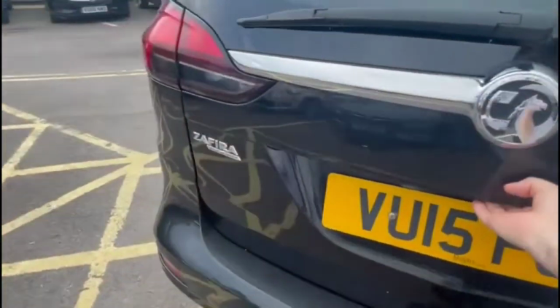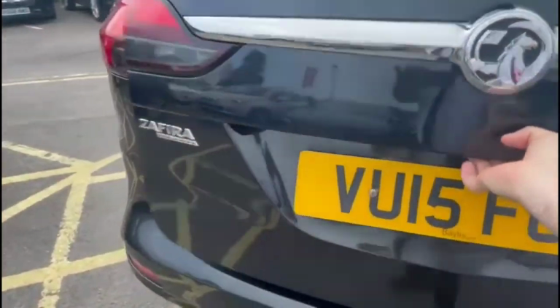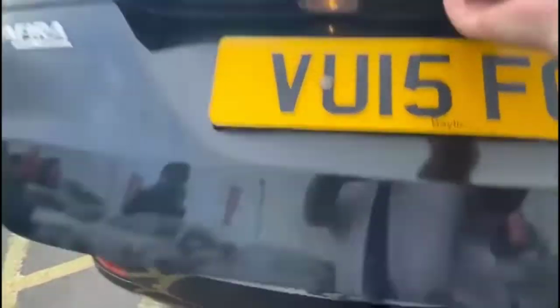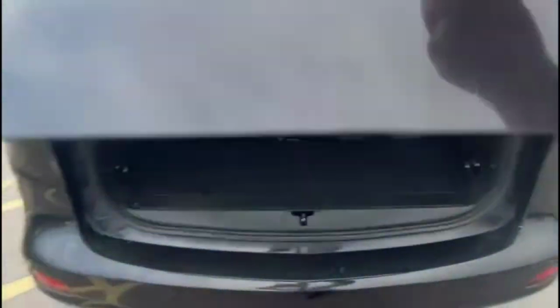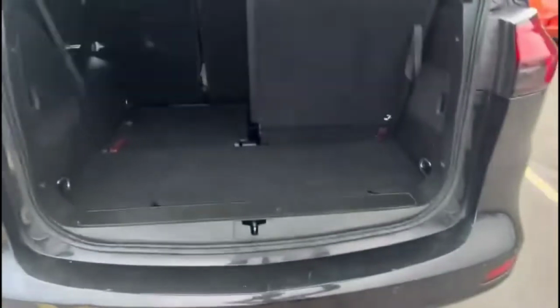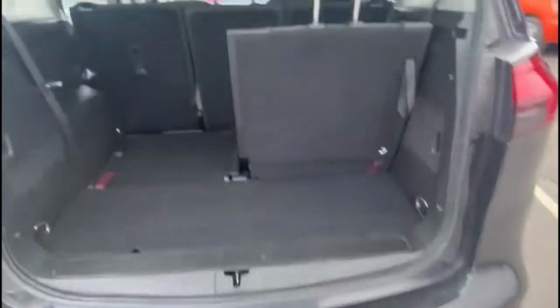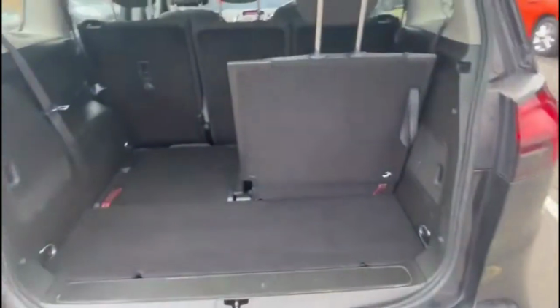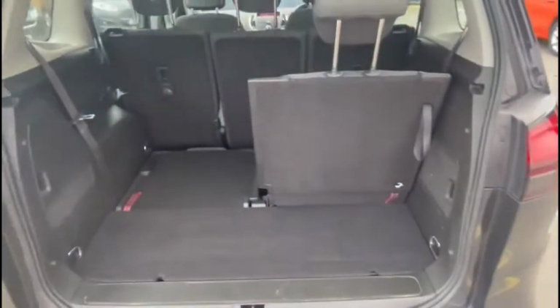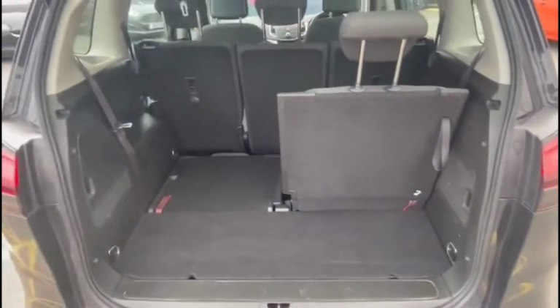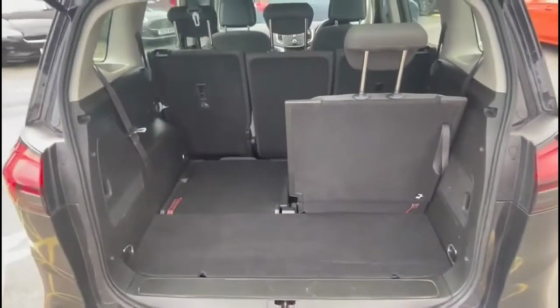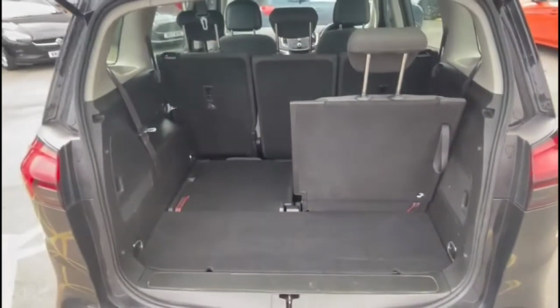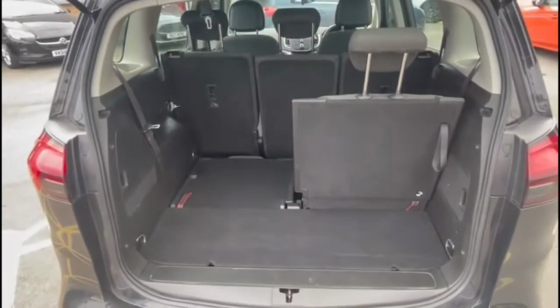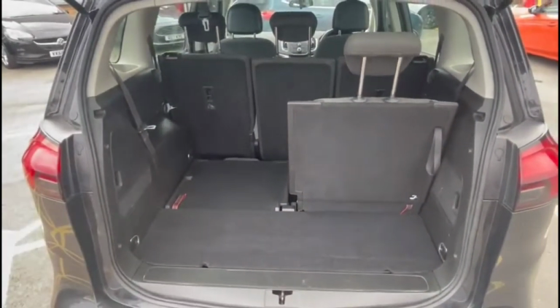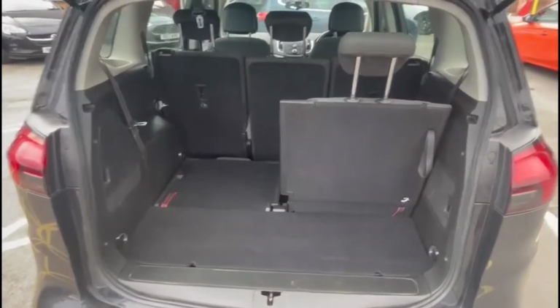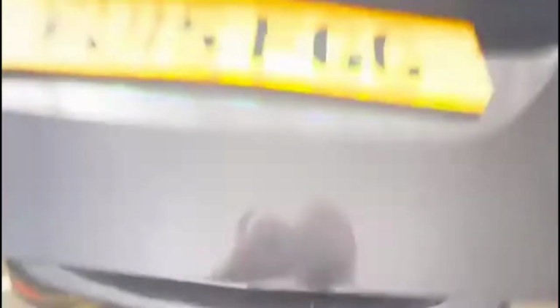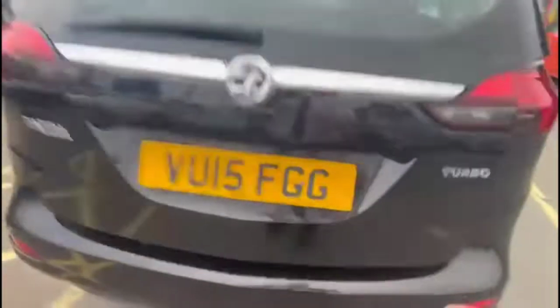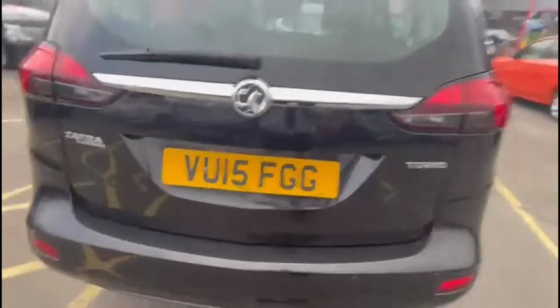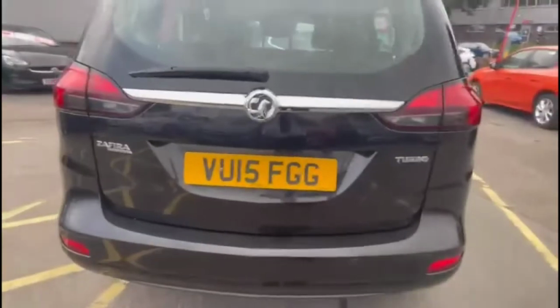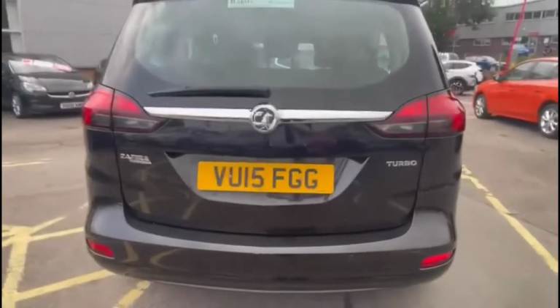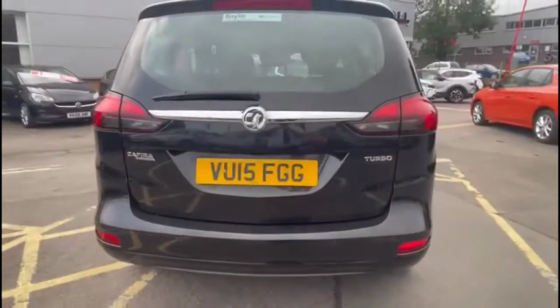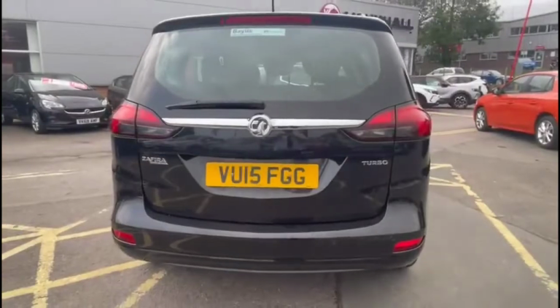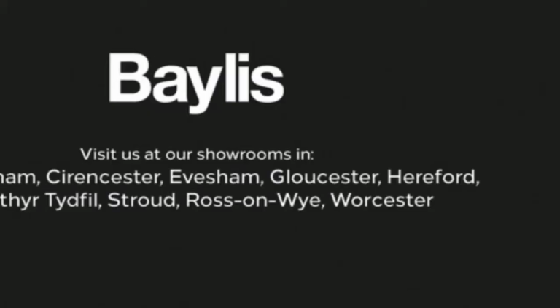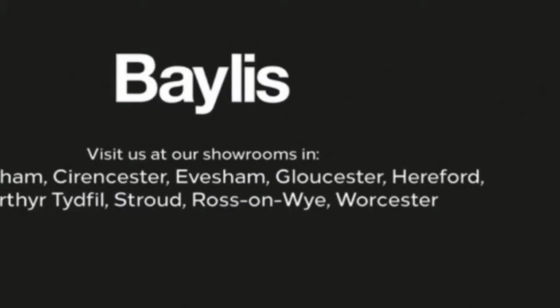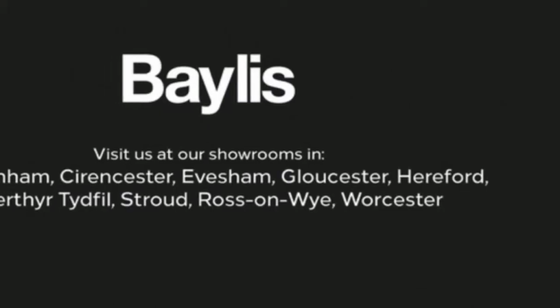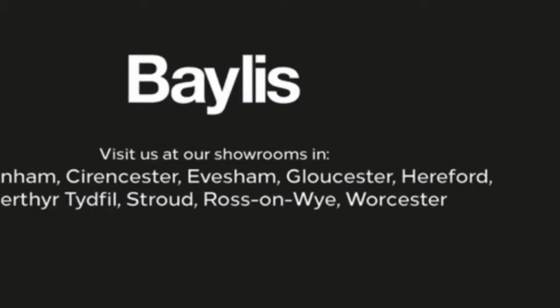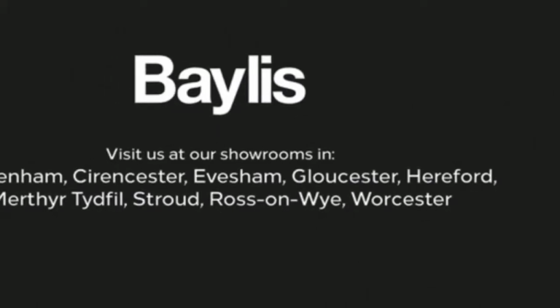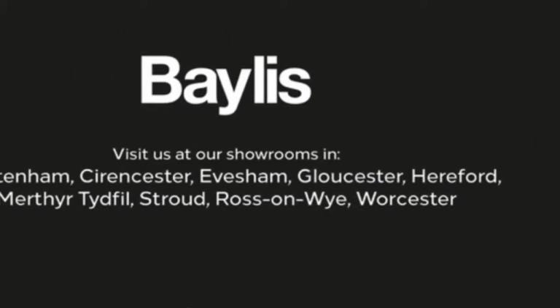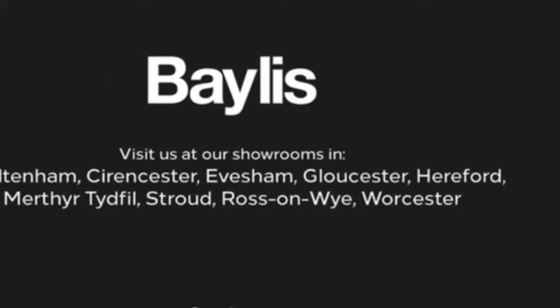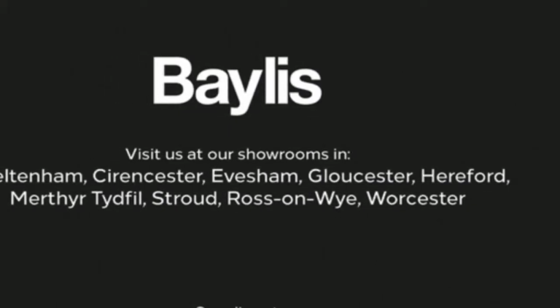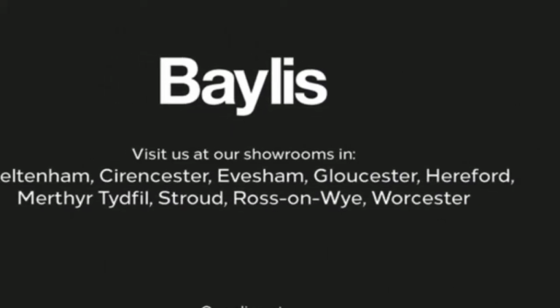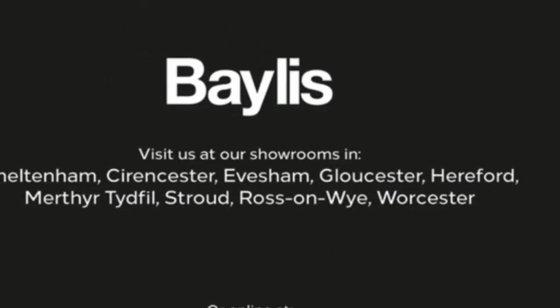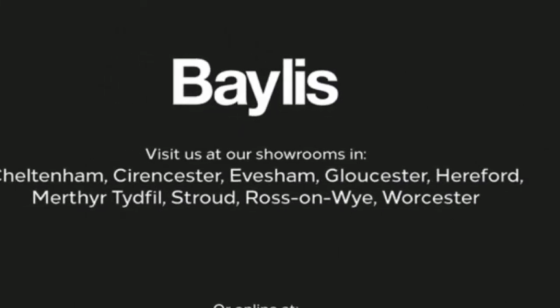If we open the tailgate you'll find a spacious boot, and the third row seats fold down flat. If you're interested in this vehicle, please give us a call at Baylis Vauxhall.